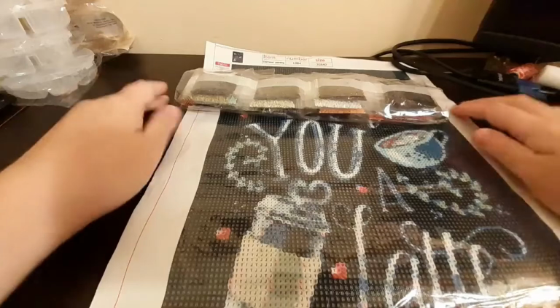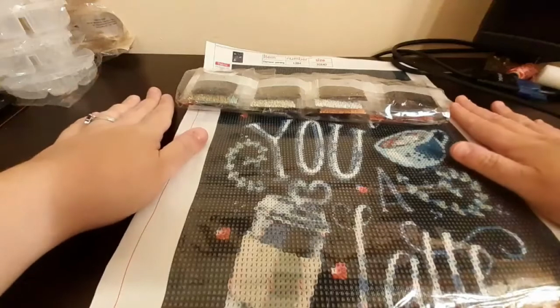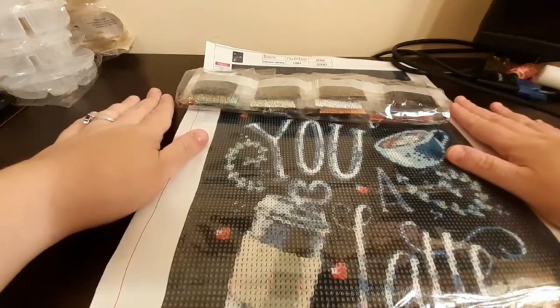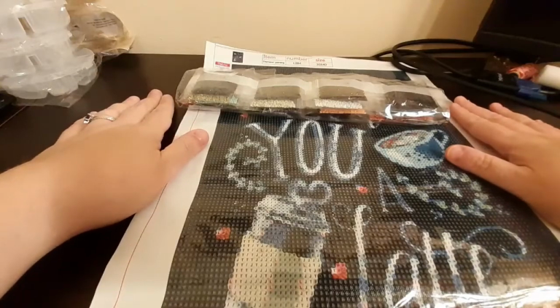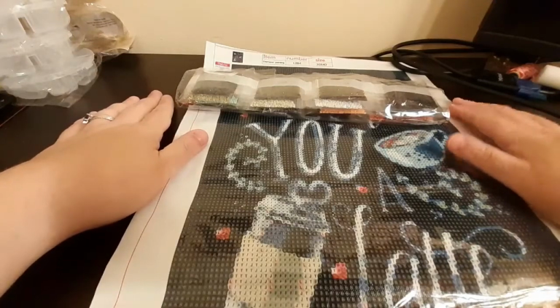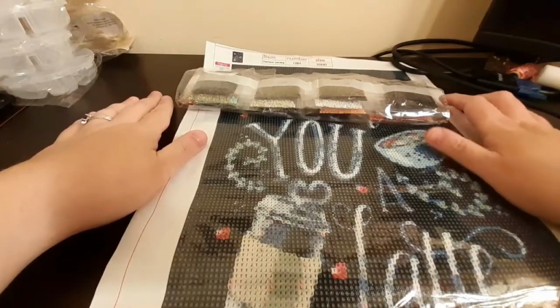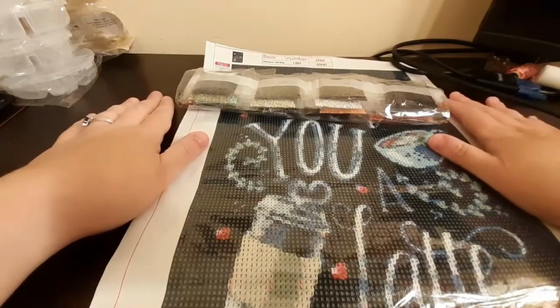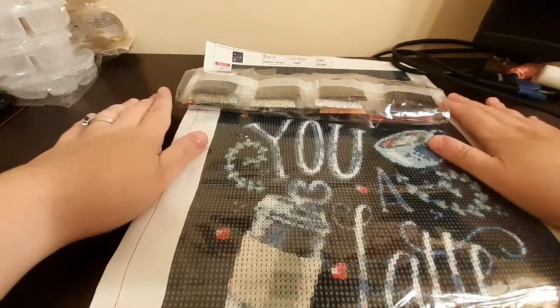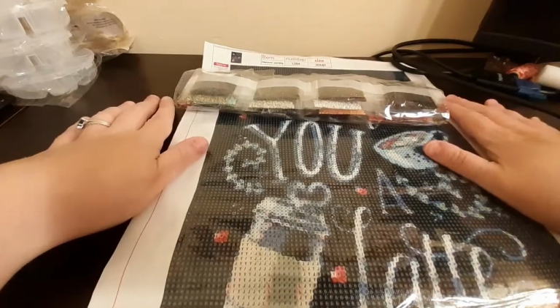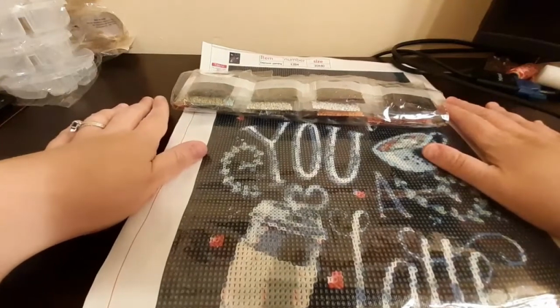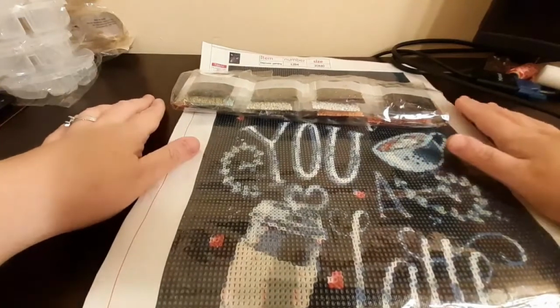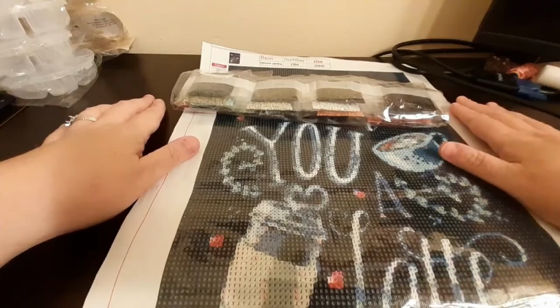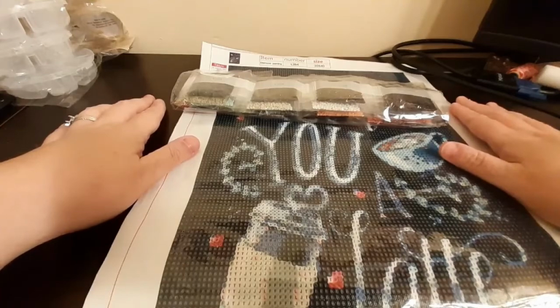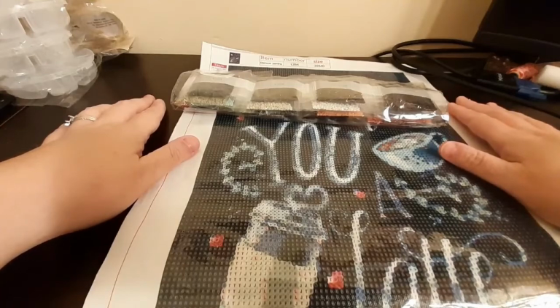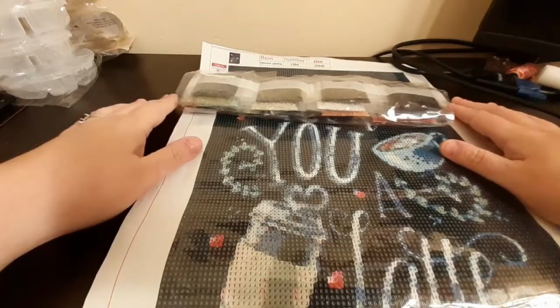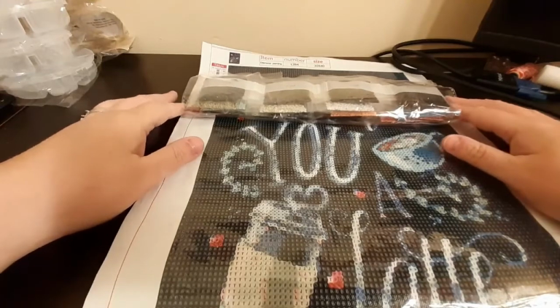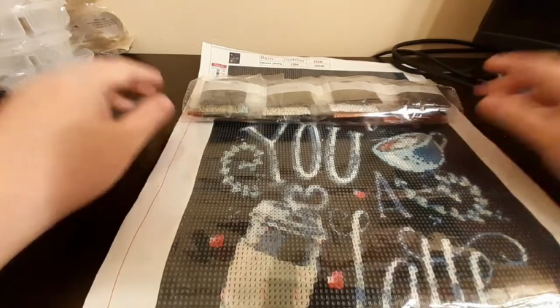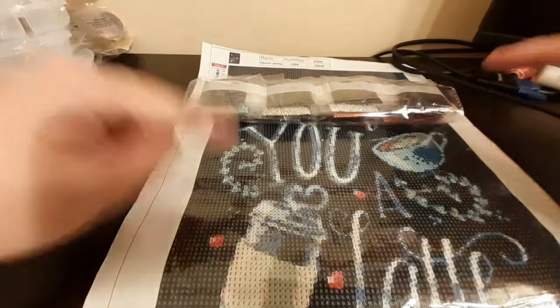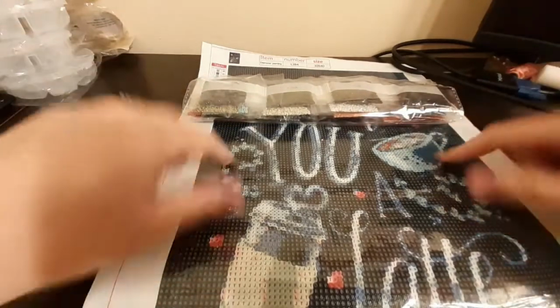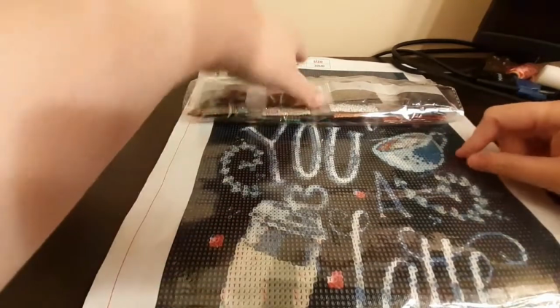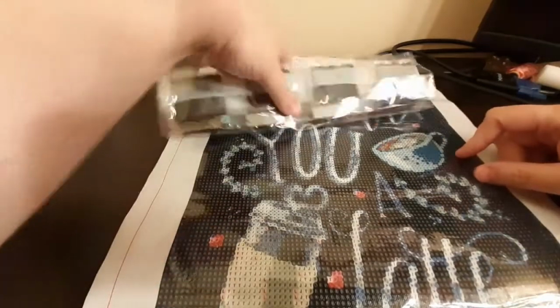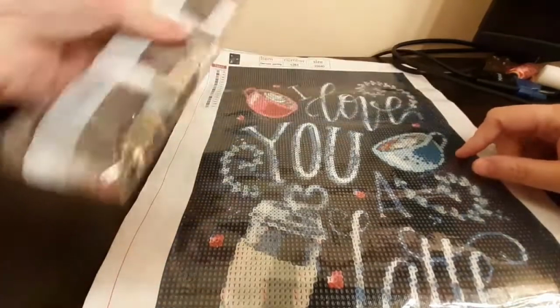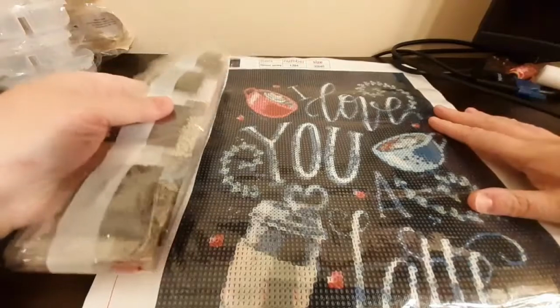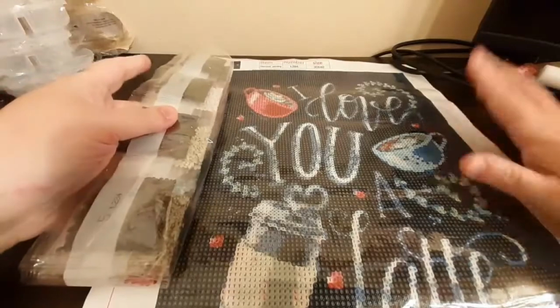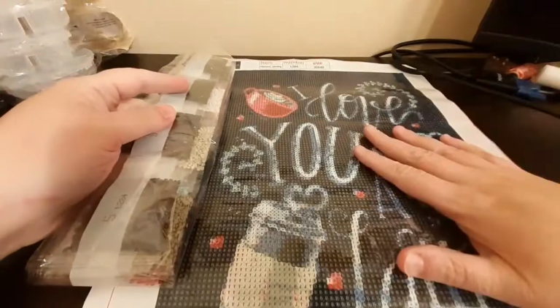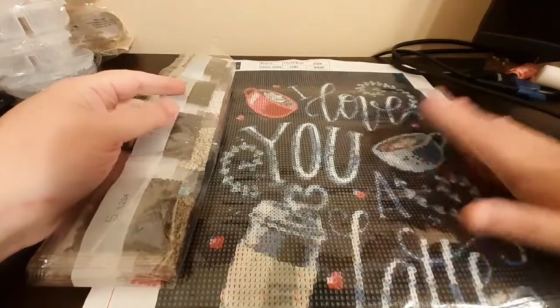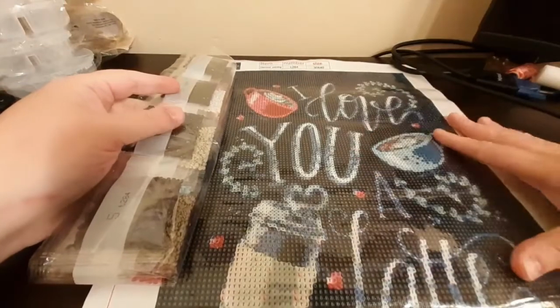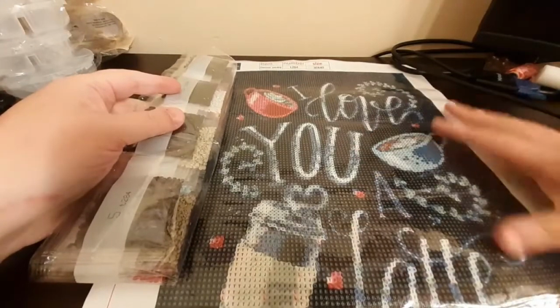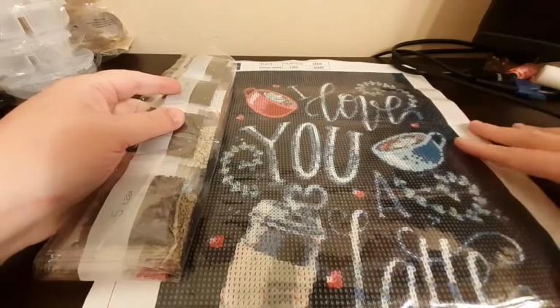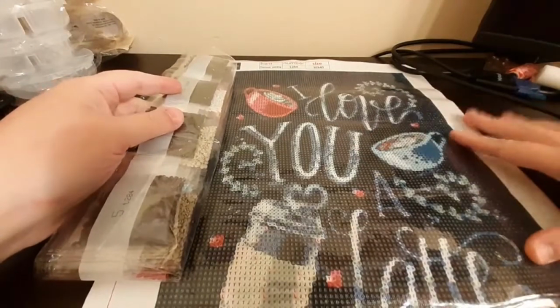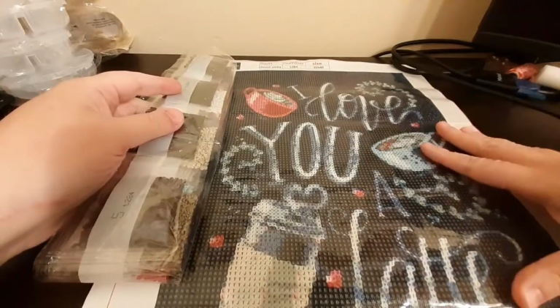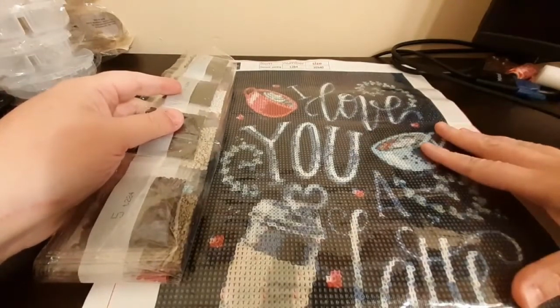Hello Critters and welcome back to the Crafty Critter. In this video I'm going to kit up 'I Love You A Latte' from Fan Sales.